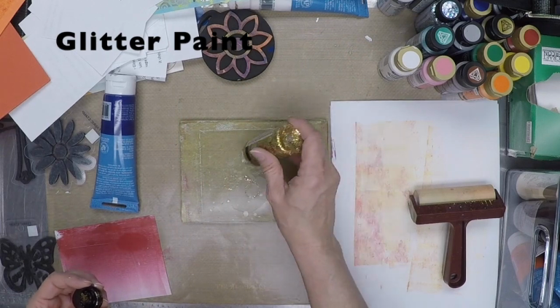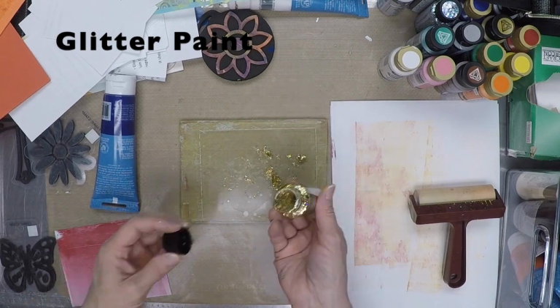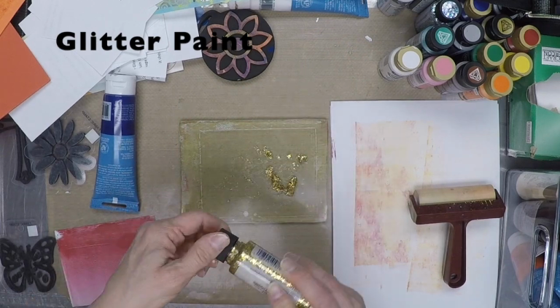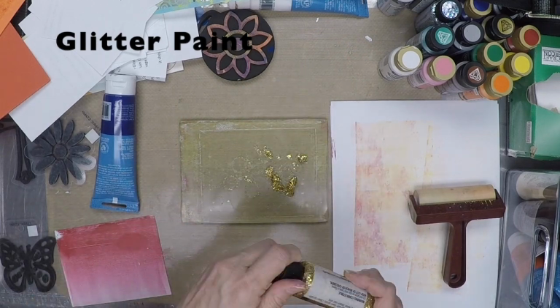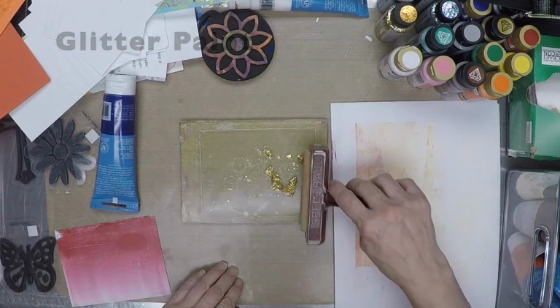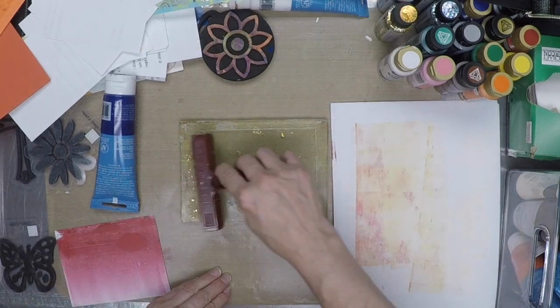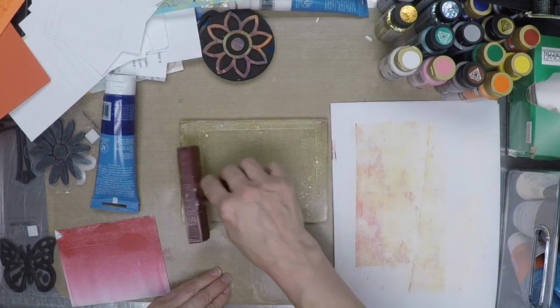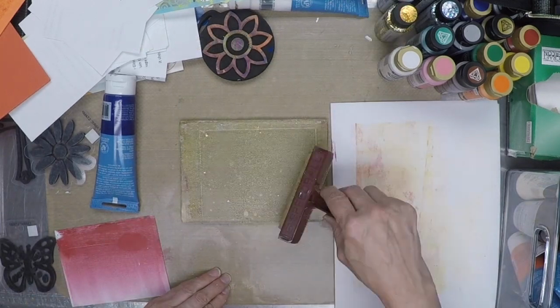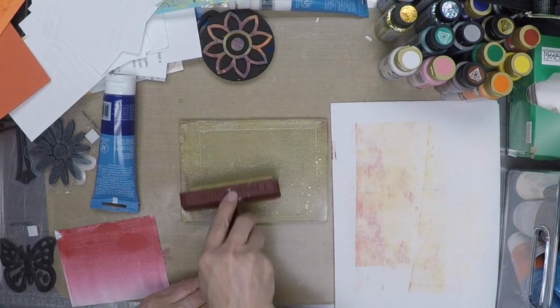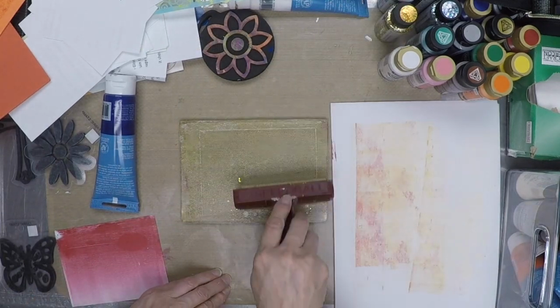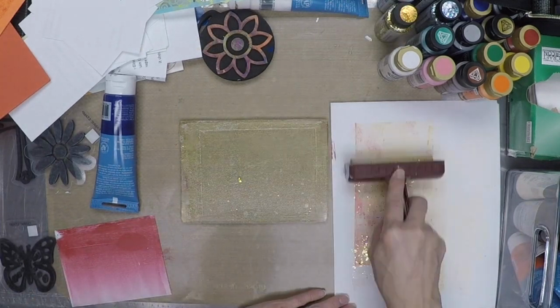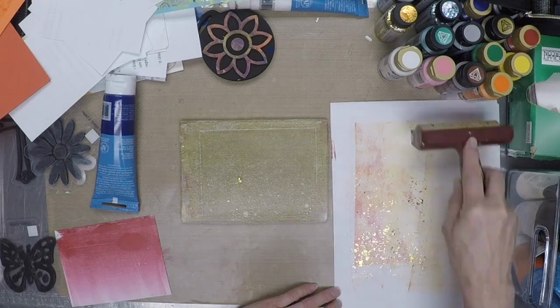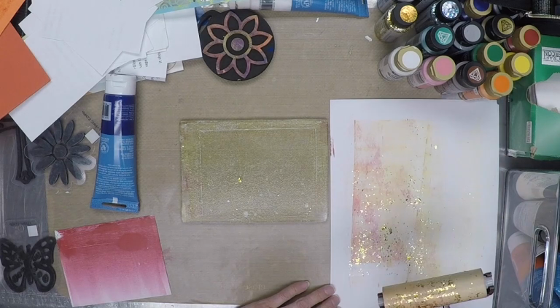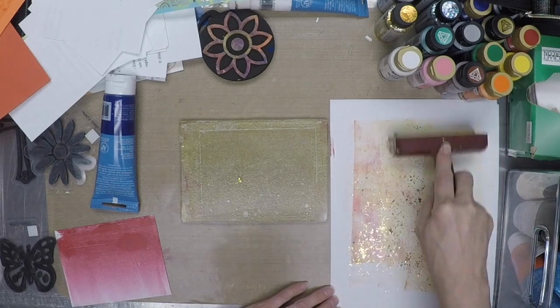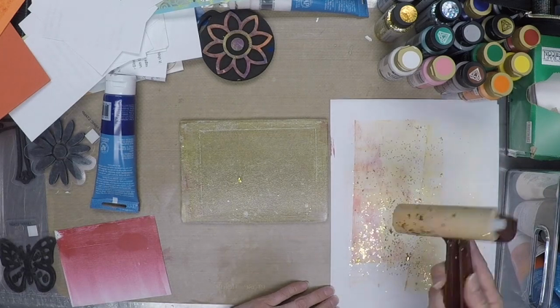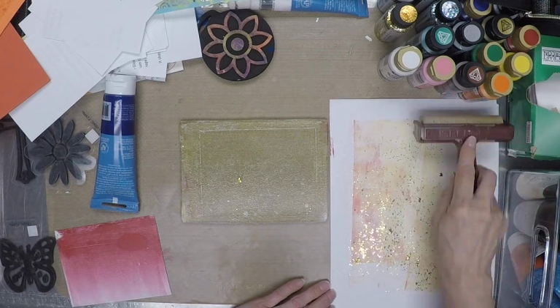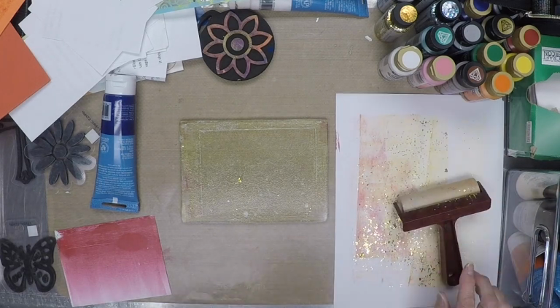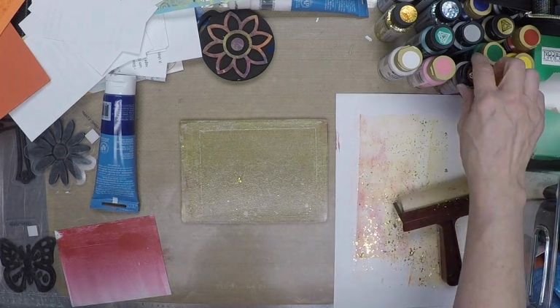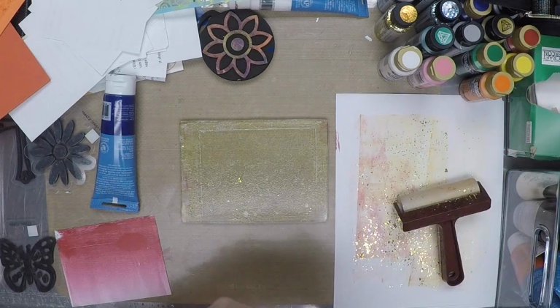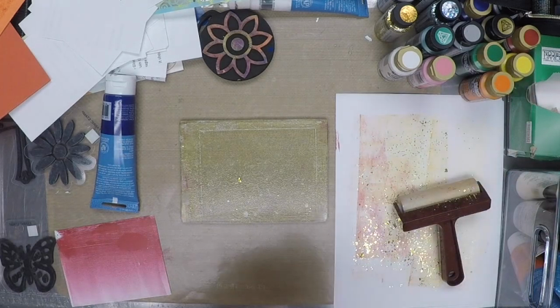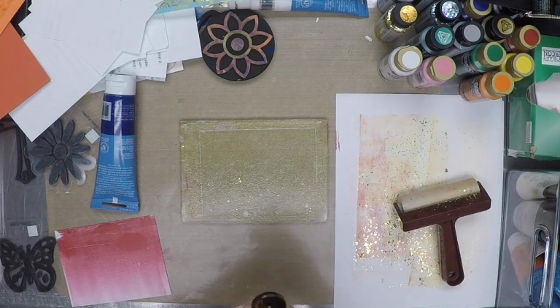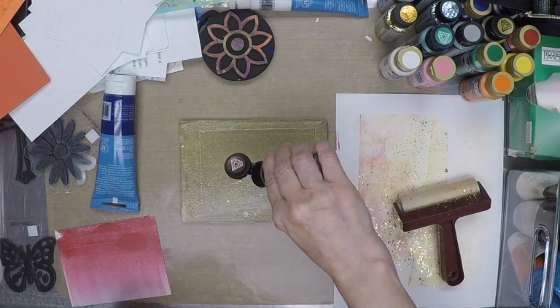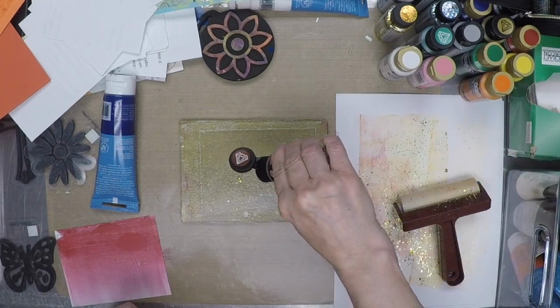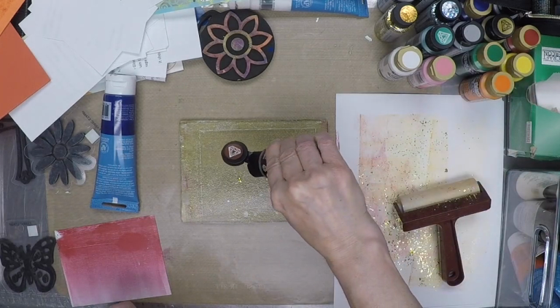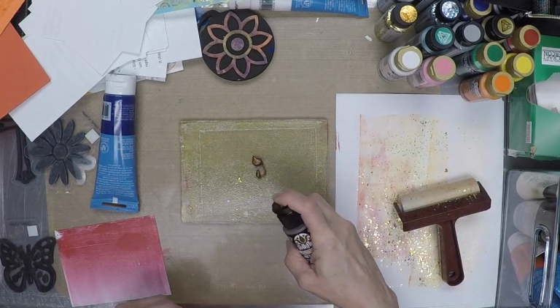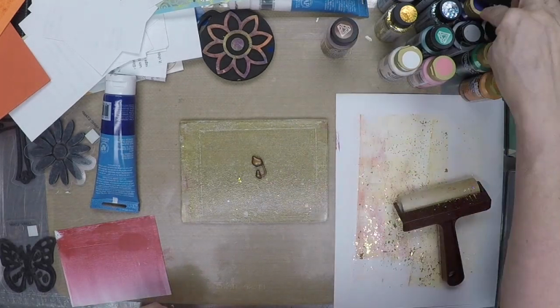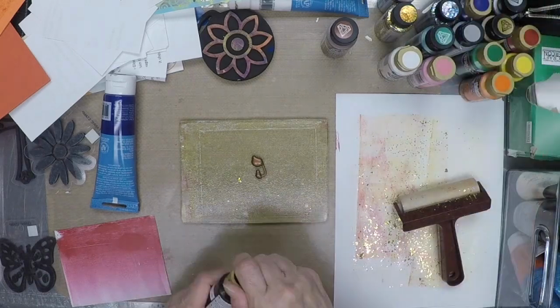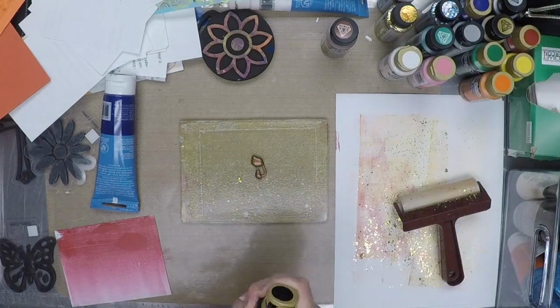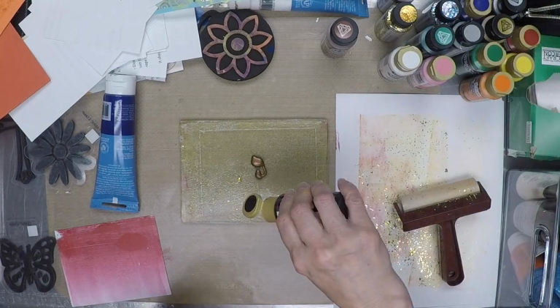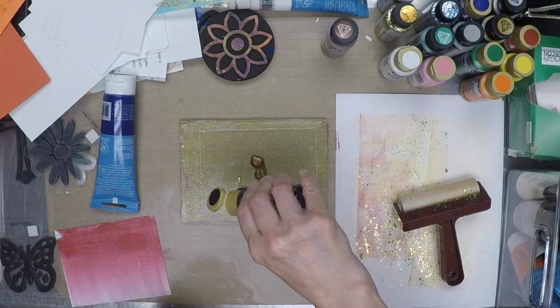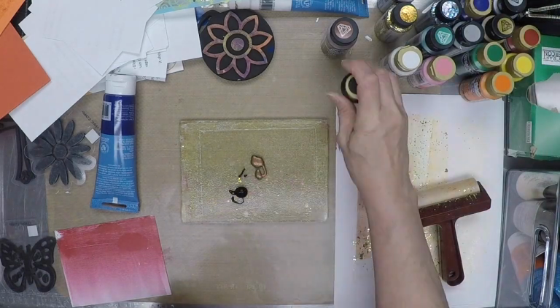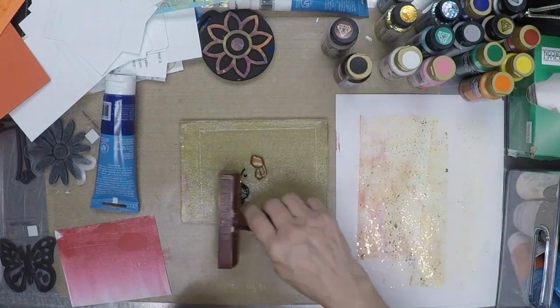In this print, I'm using a glitter paint, and it really didn't stick to the gel plate very well, but it stuck really well to that clean-off sheet, and I made the most amazing card using this clean-off sheet.